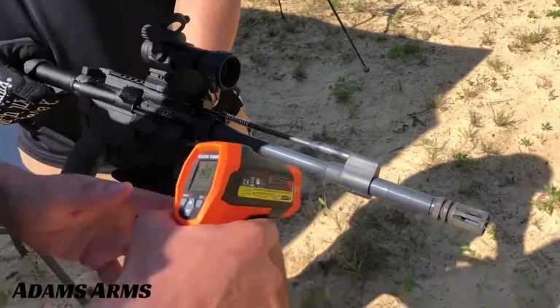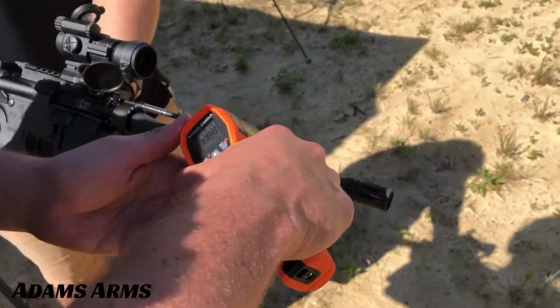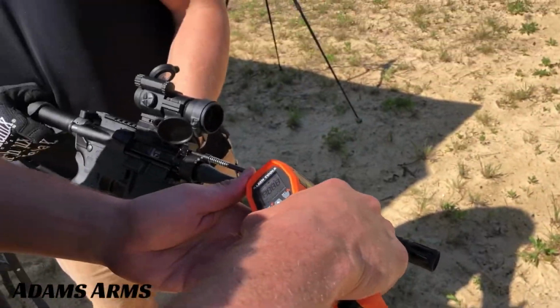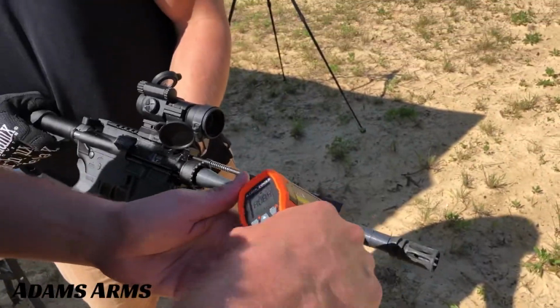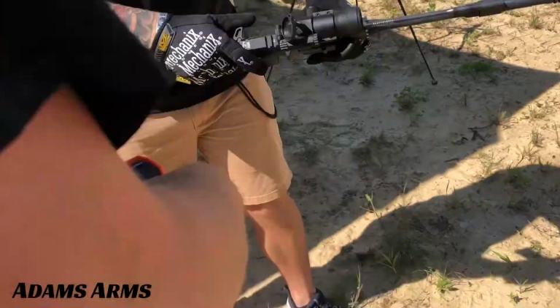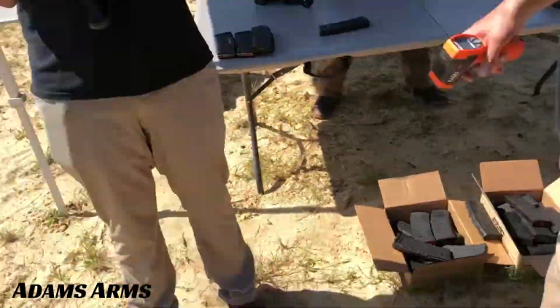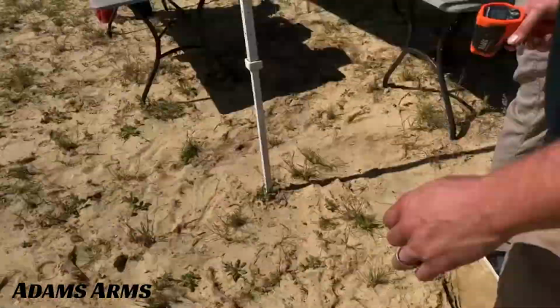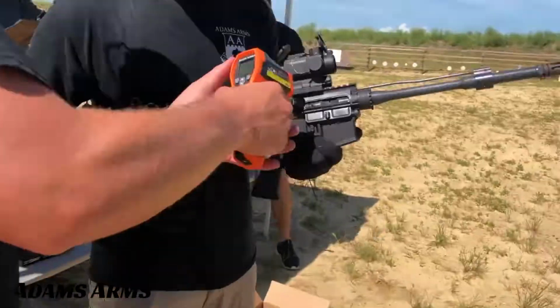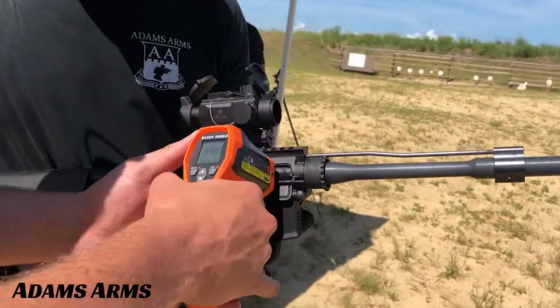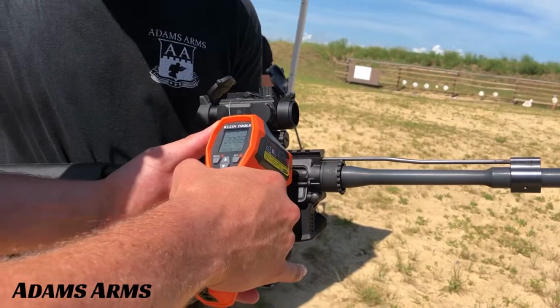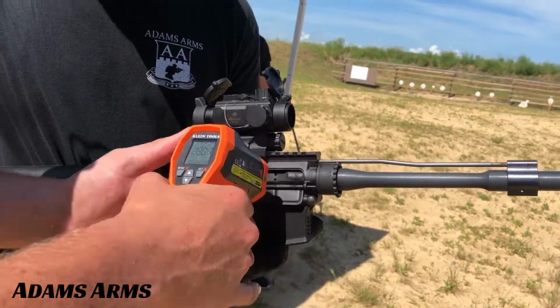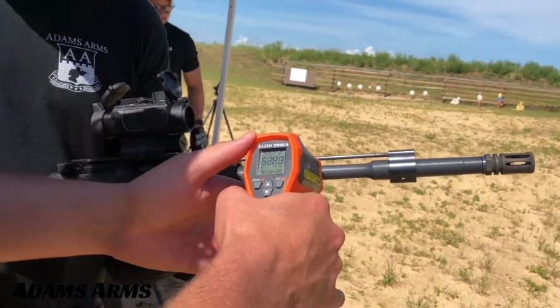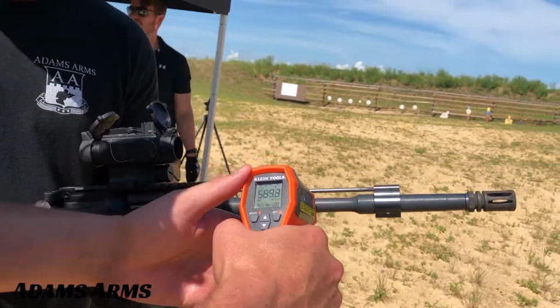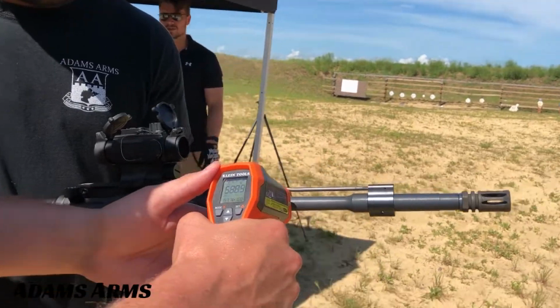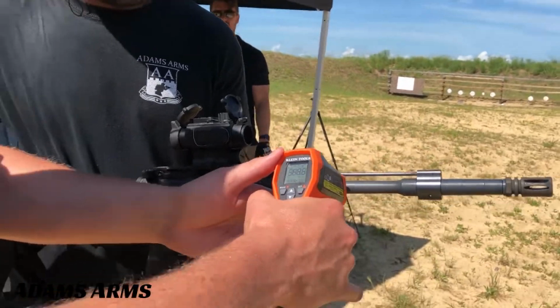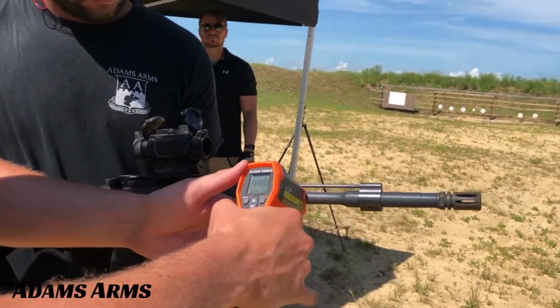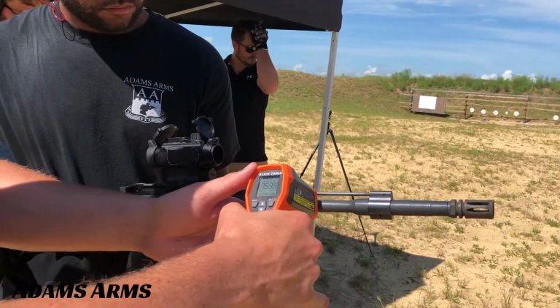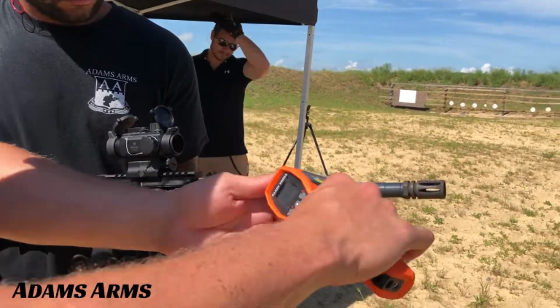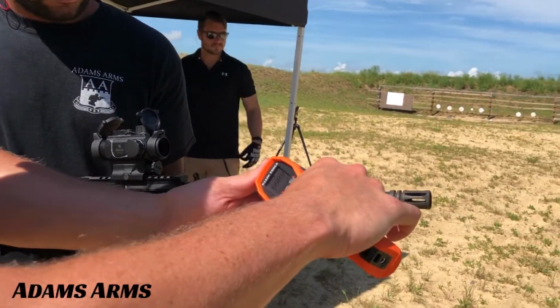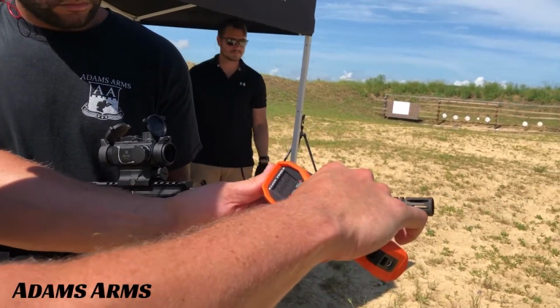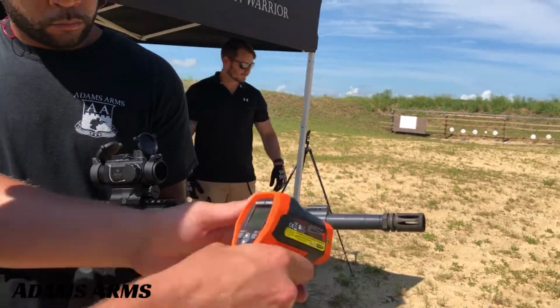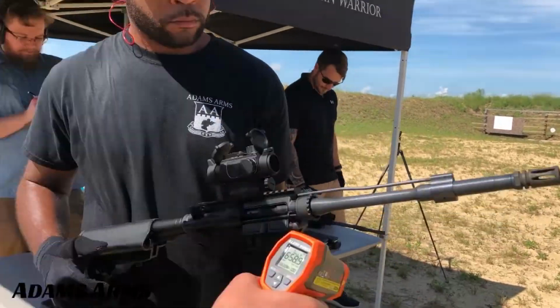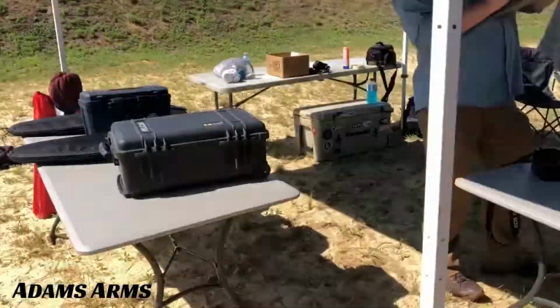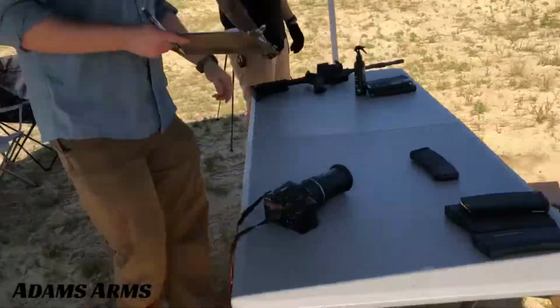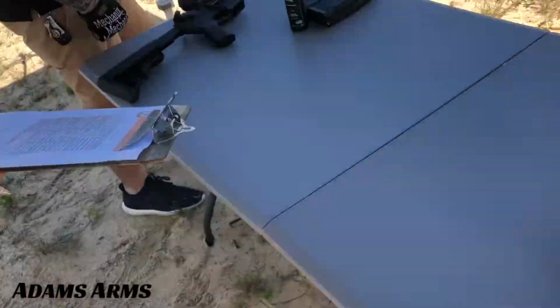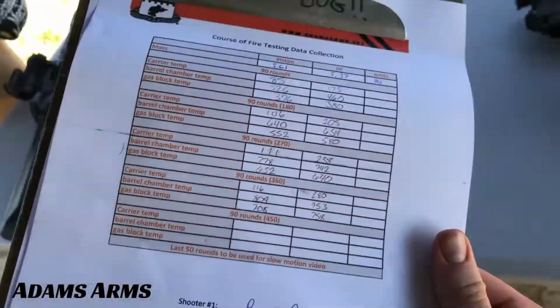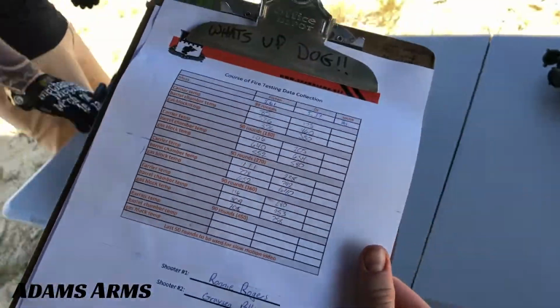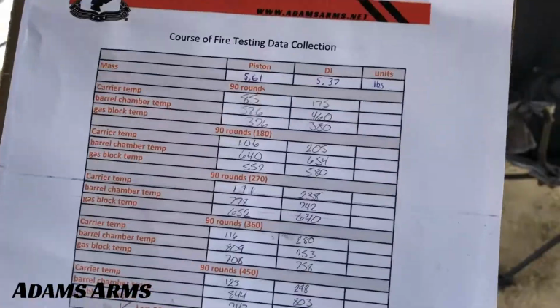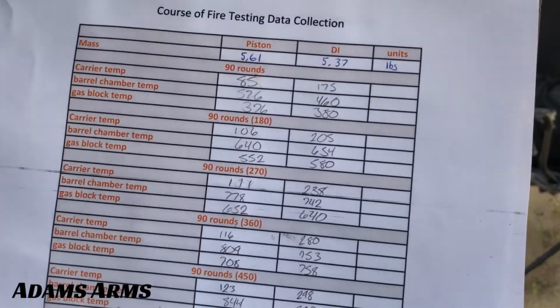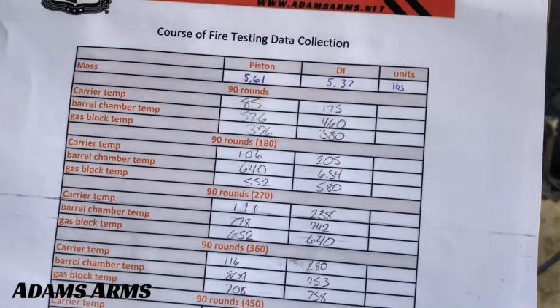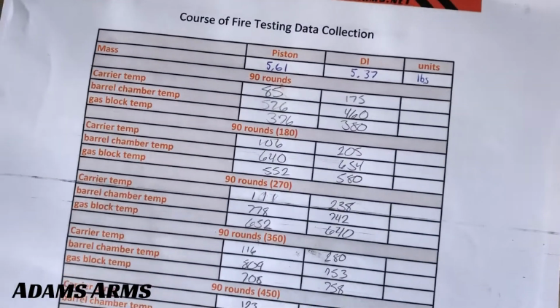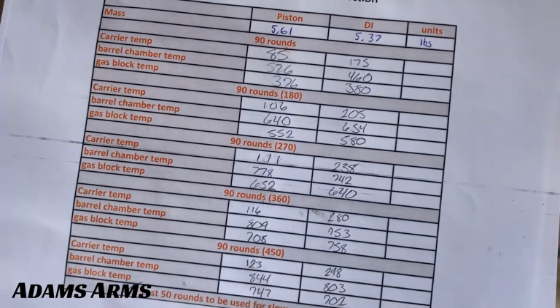The results were exactly as expected. The temperature of the barrel and gas block of both rifles averaged about the same, while the DI bolt carrier averaged about double the temperature of the piston carrier, getting up to almost 300 degrees Fahrenheit.